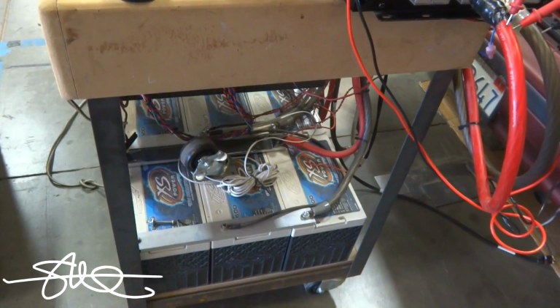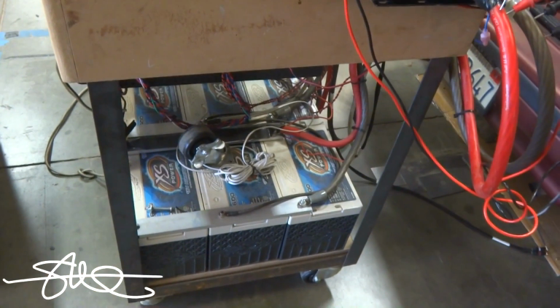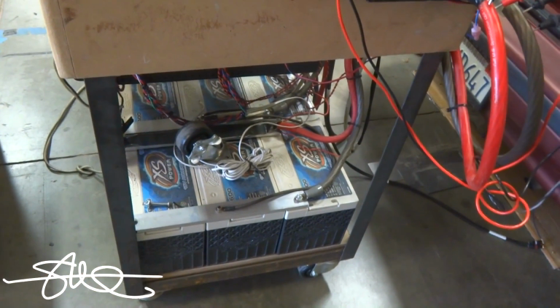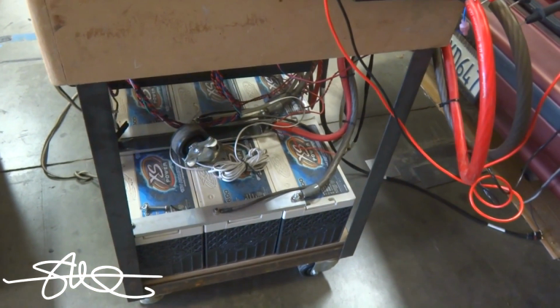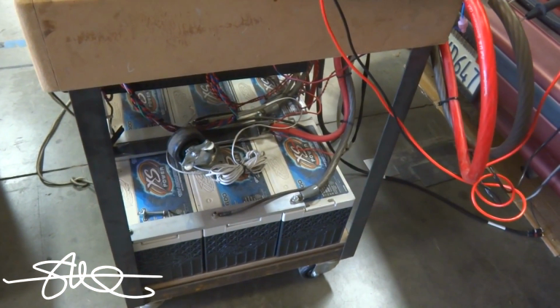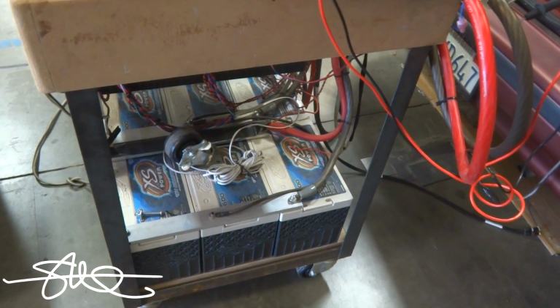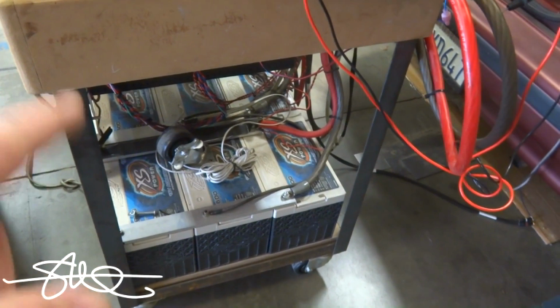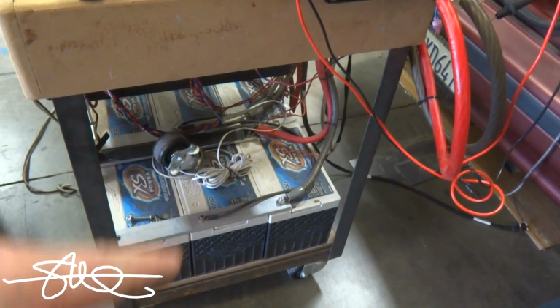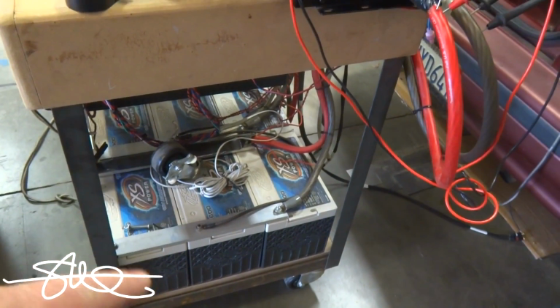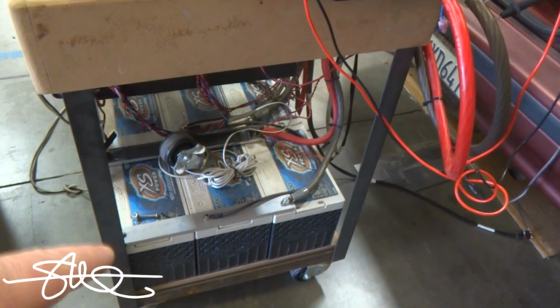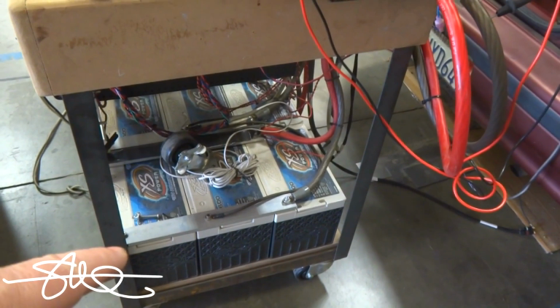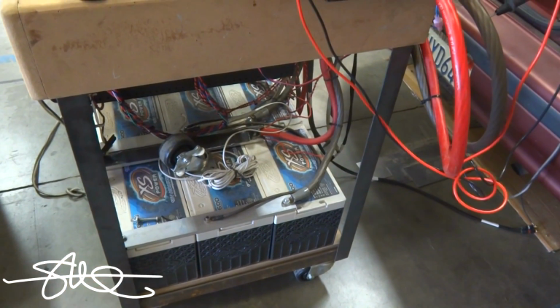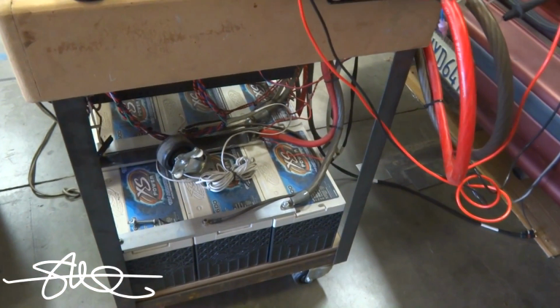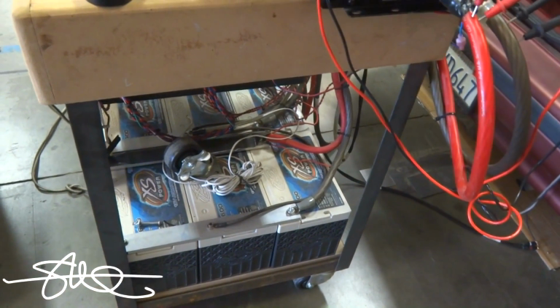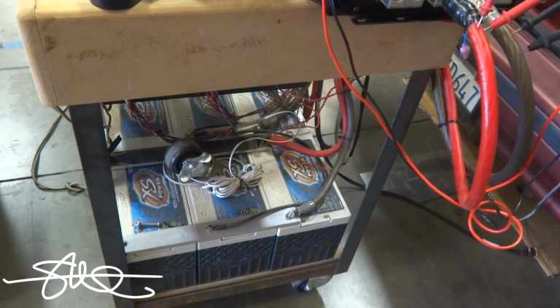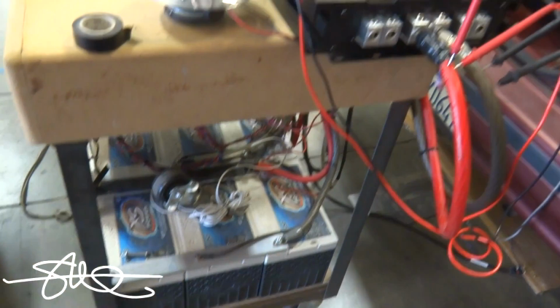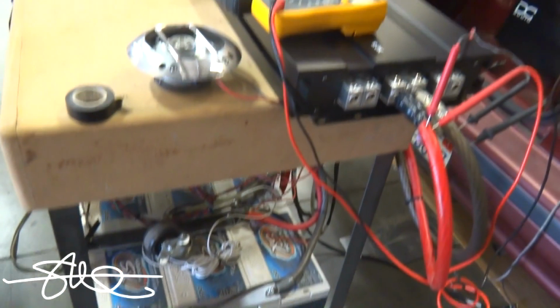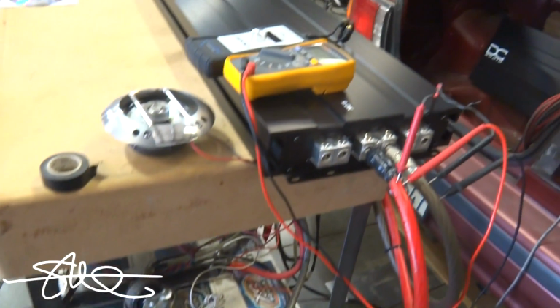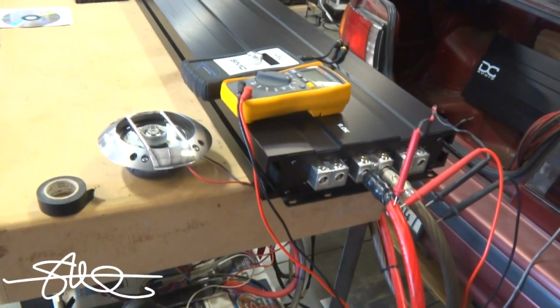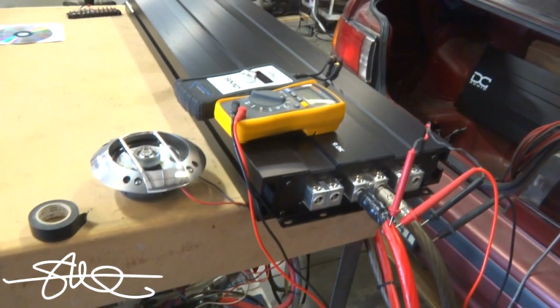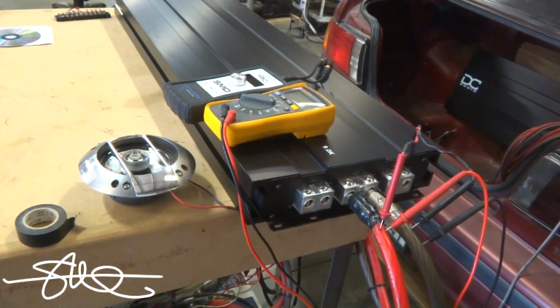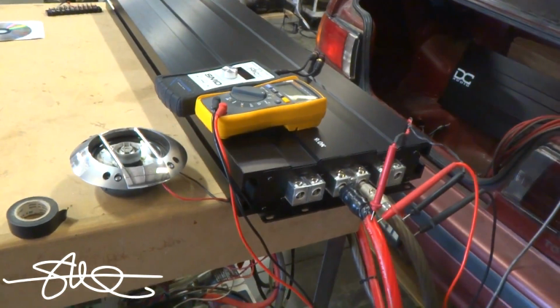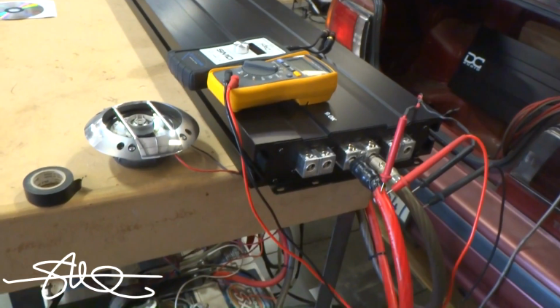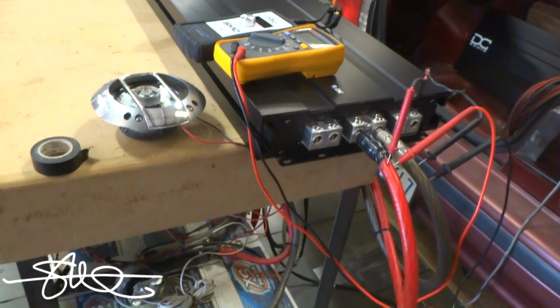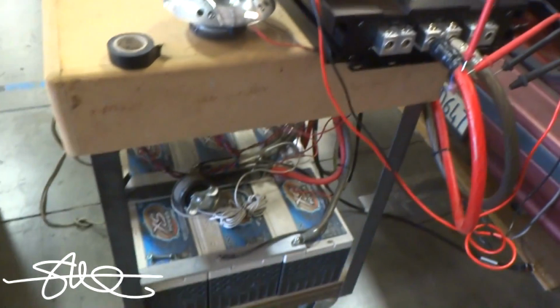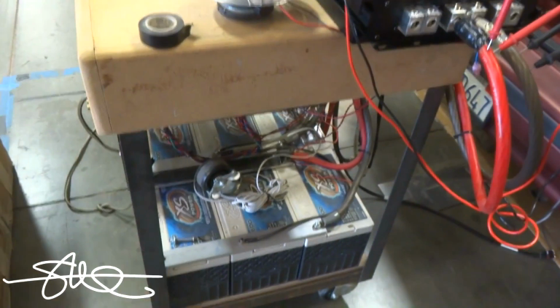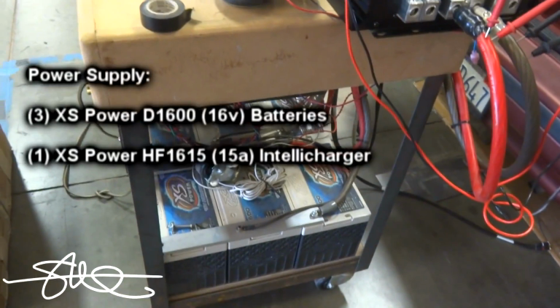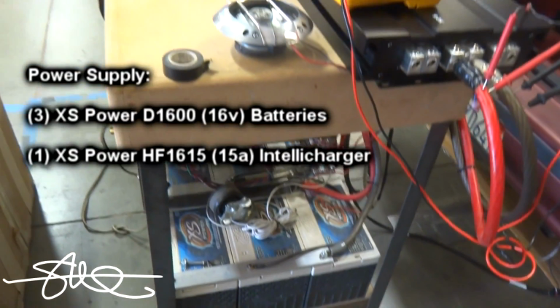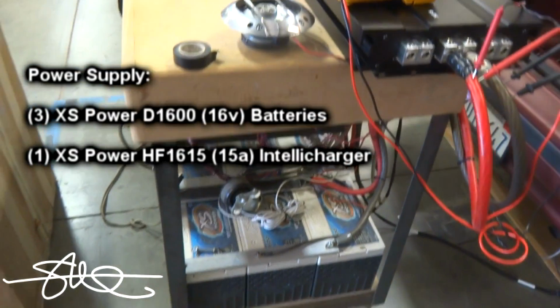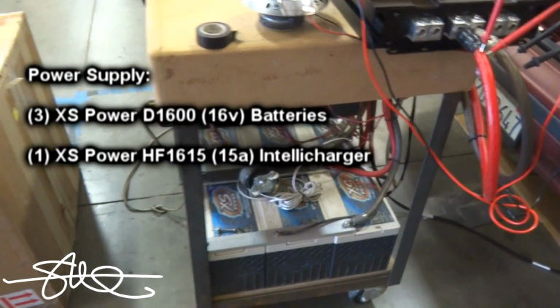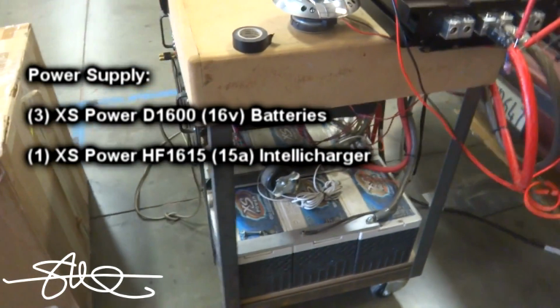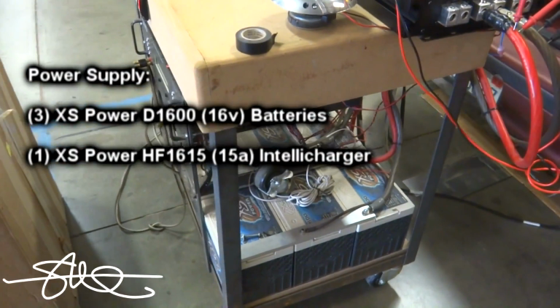In real life, you'd probably want at least three, four, maybe five of those batteries, and a big alternator to keep this thing running. What I've really got is three batteries on a 10 or 15-amp charger, and it's just barely keeping it going.